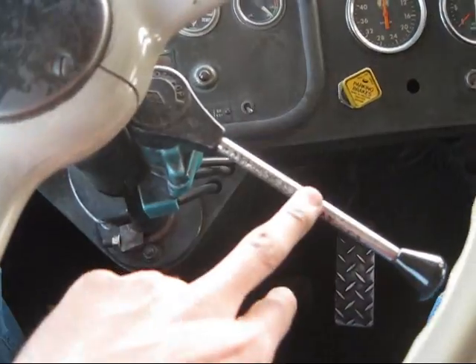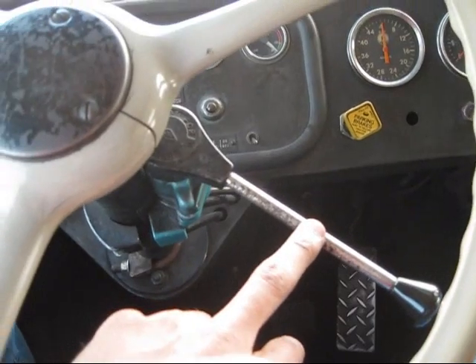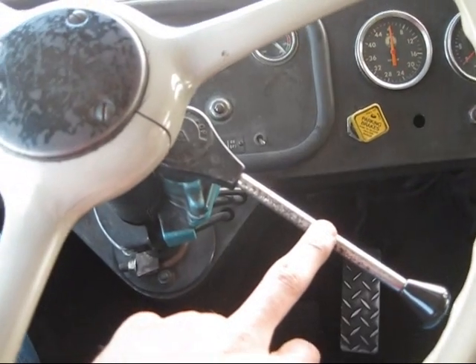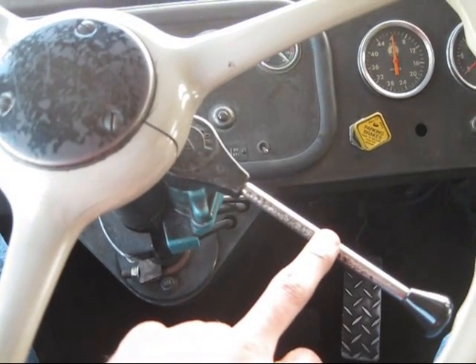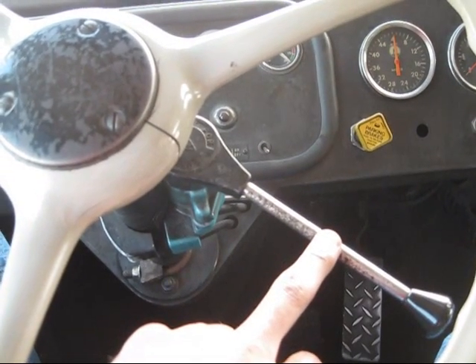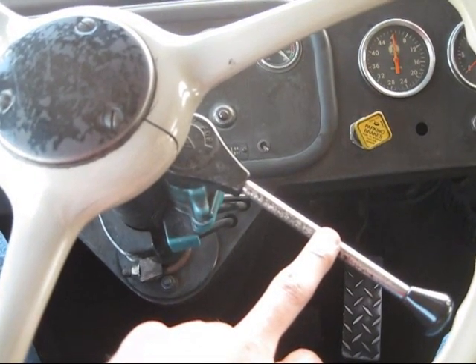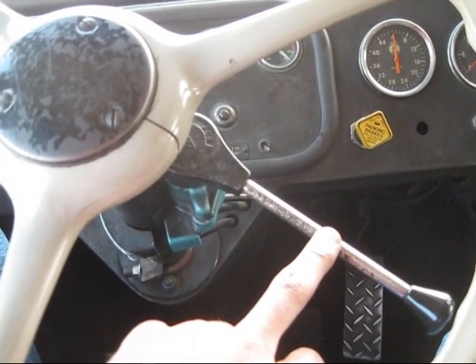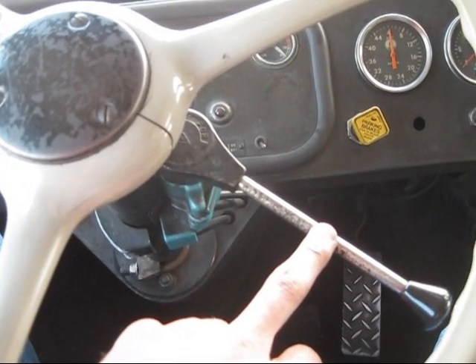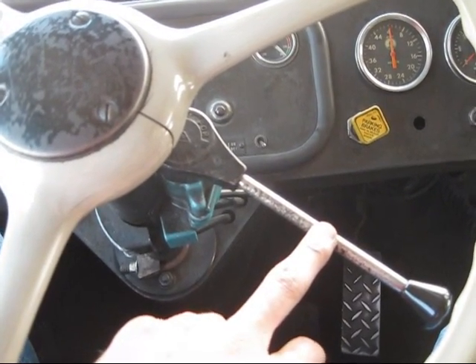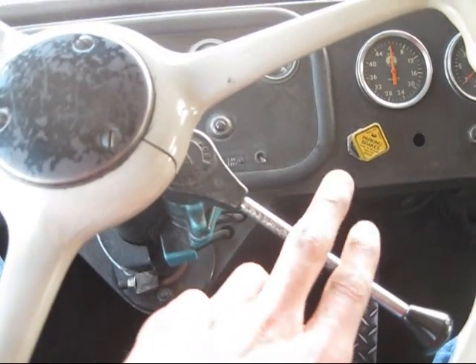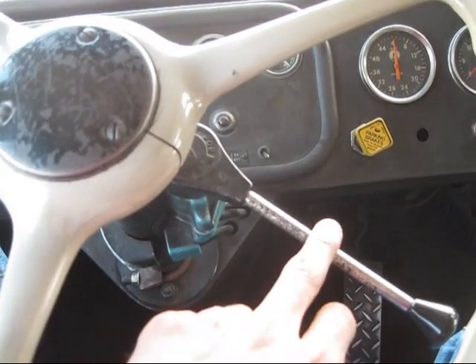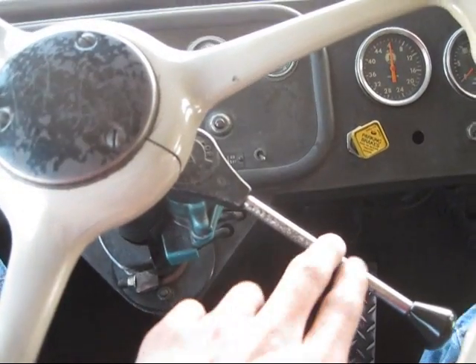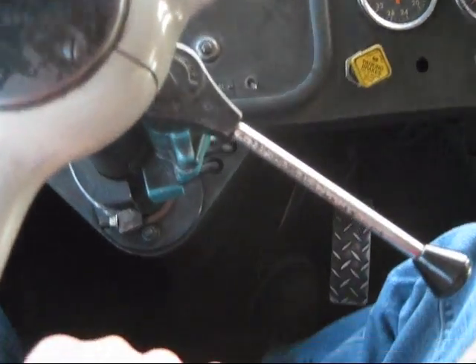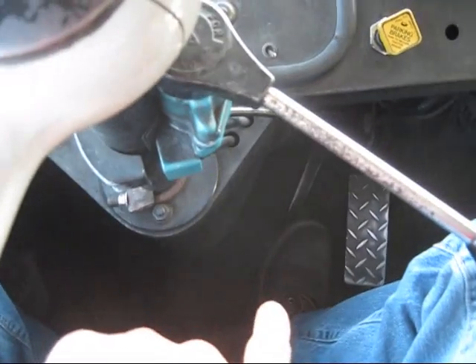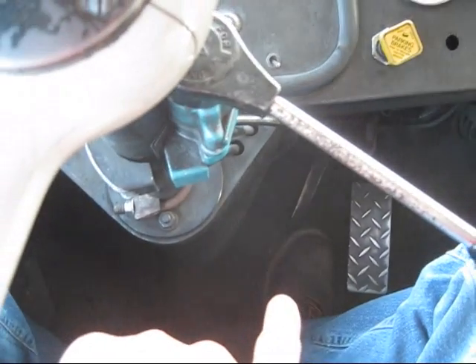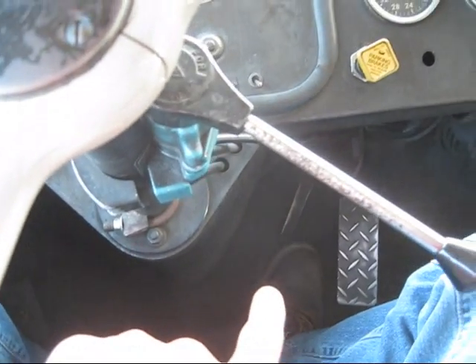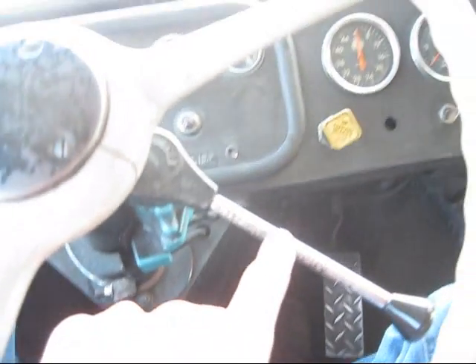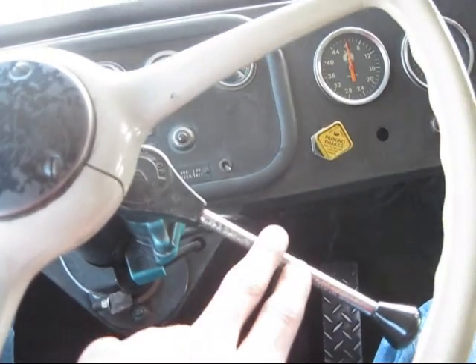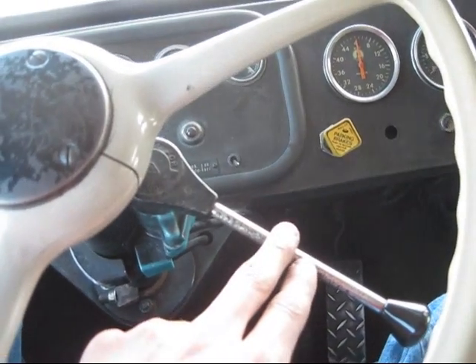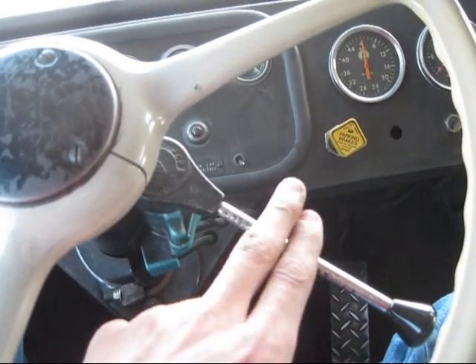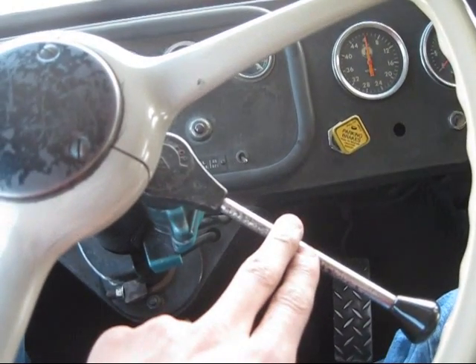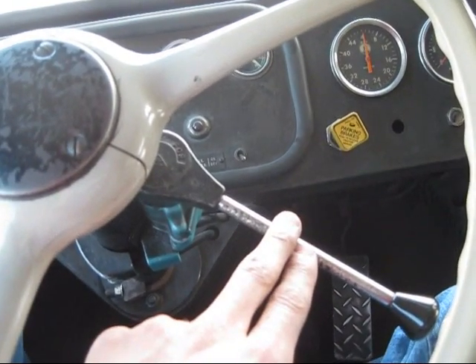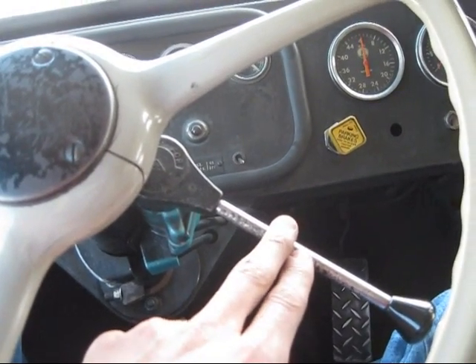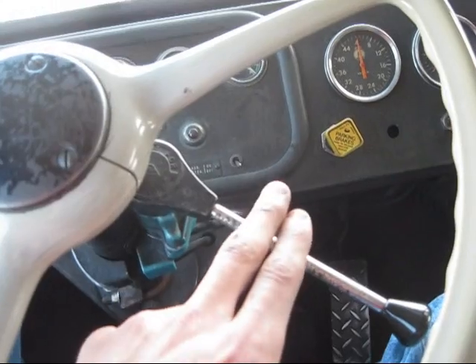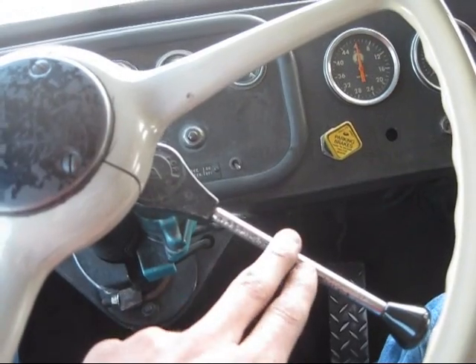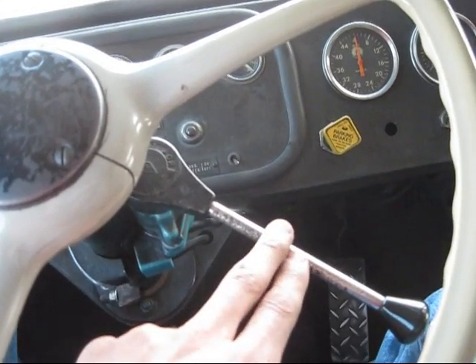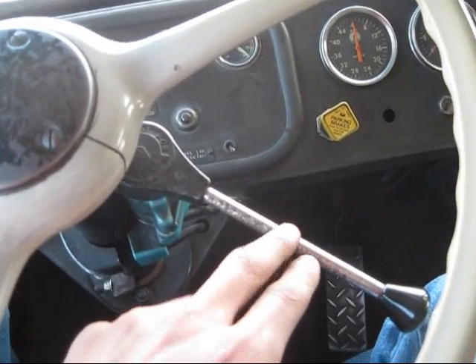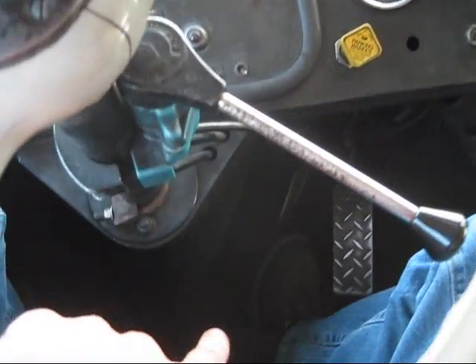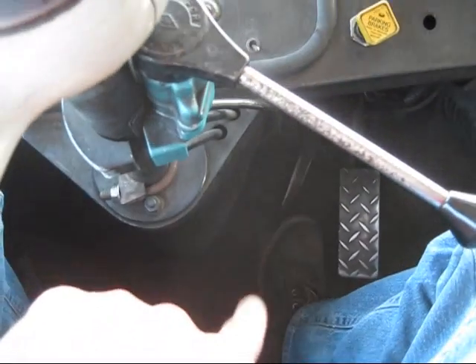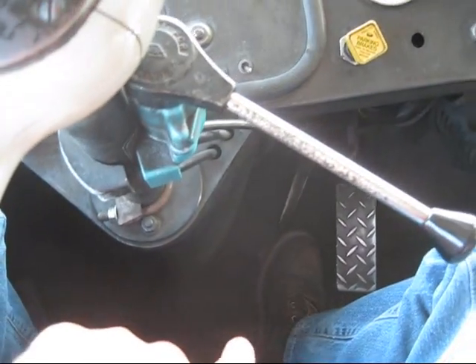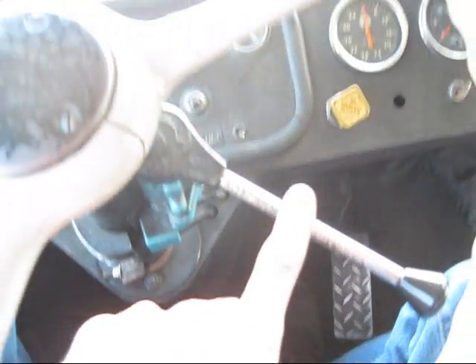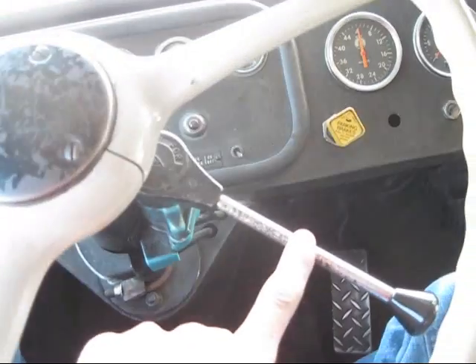This handle lever mounted below the steering wheel on the tree is called your trolley brake. Basically, this is the same as your foot brake on the floor. The whole purpose of this is to hold the truck in place when you're either dumping or getting loaded, so you don't have to hold your foot on the brake the whole time.